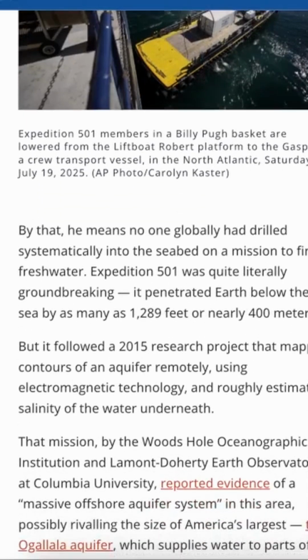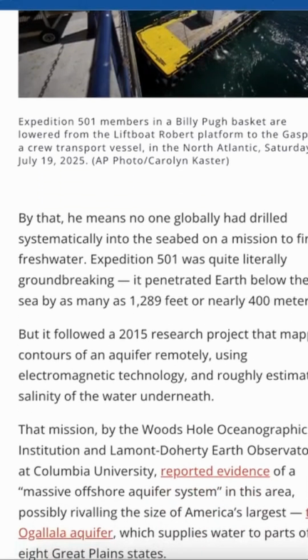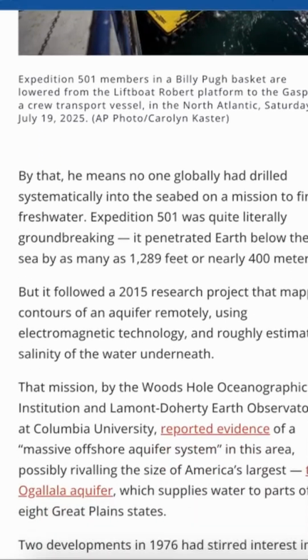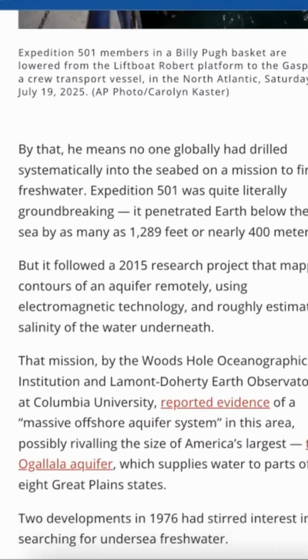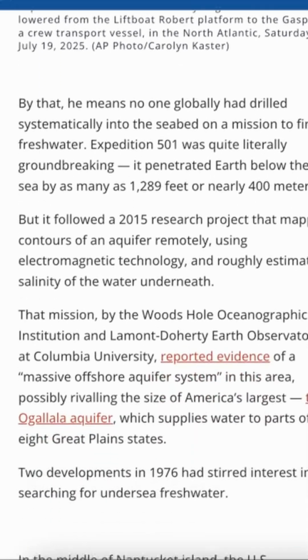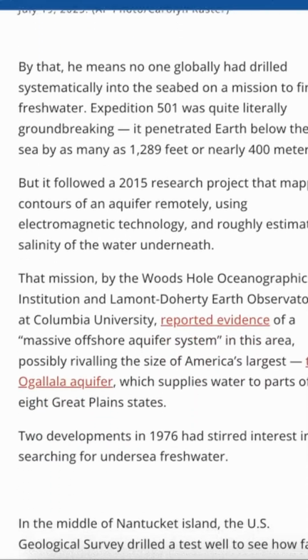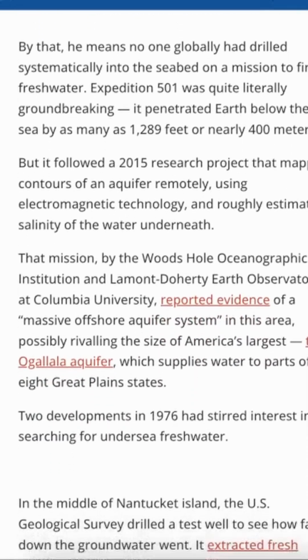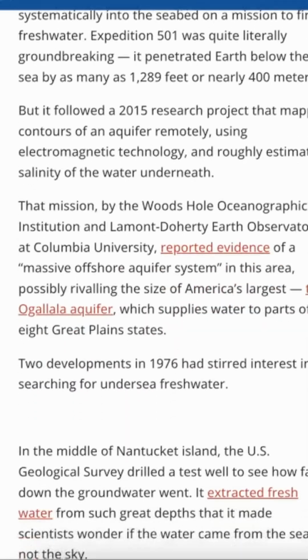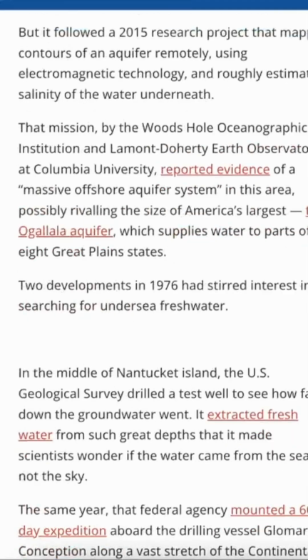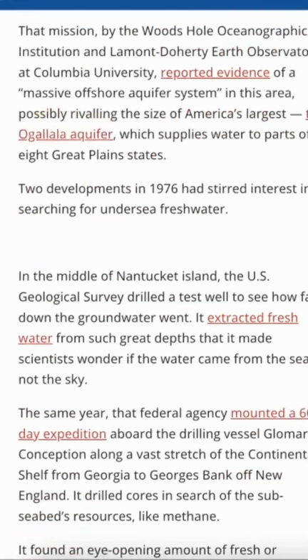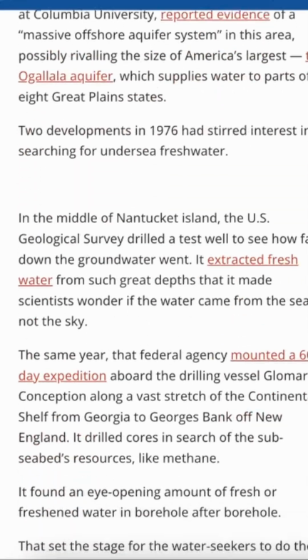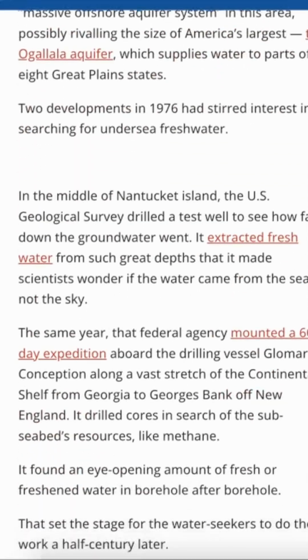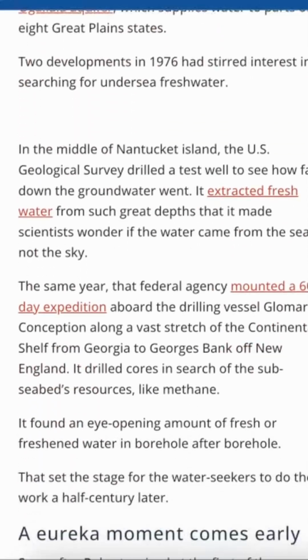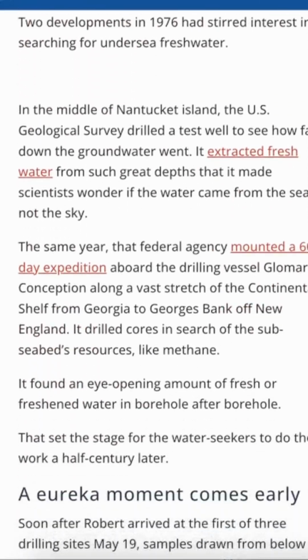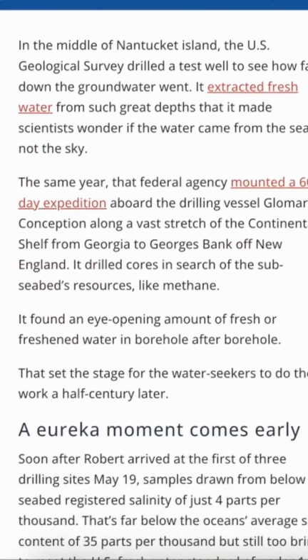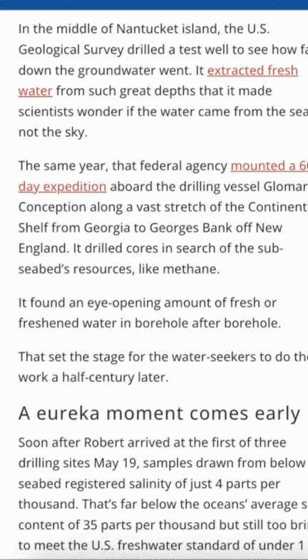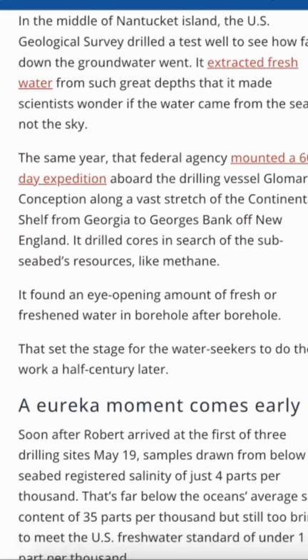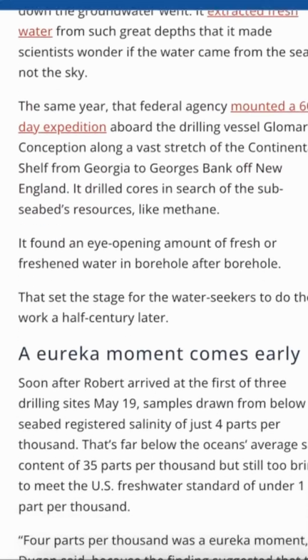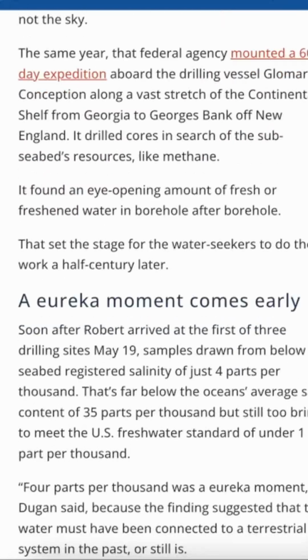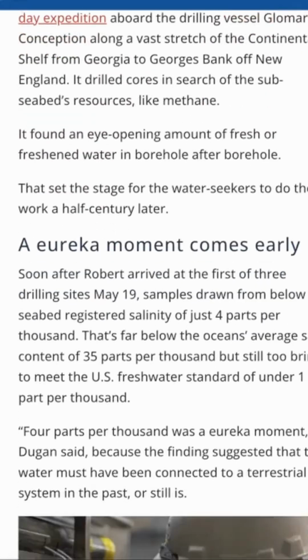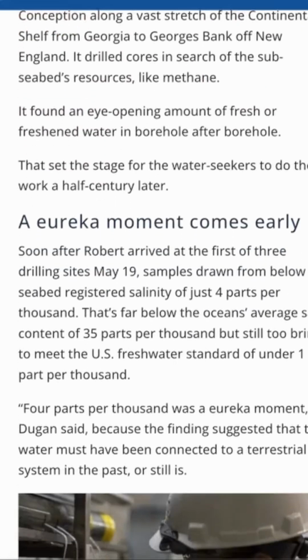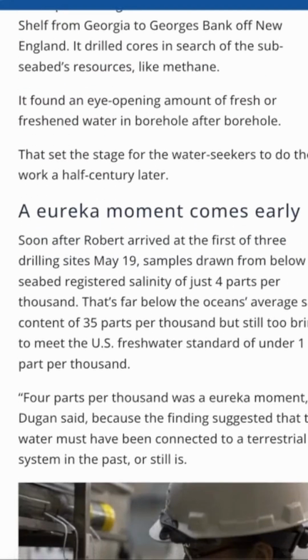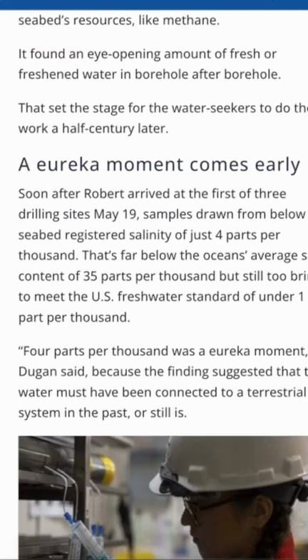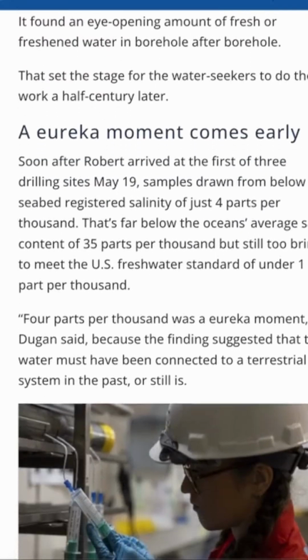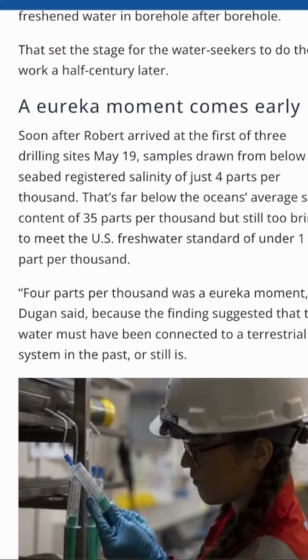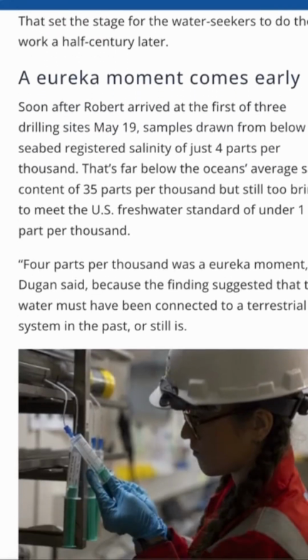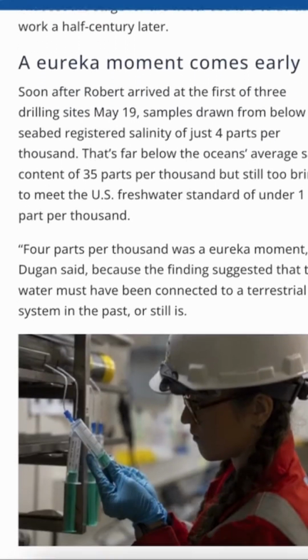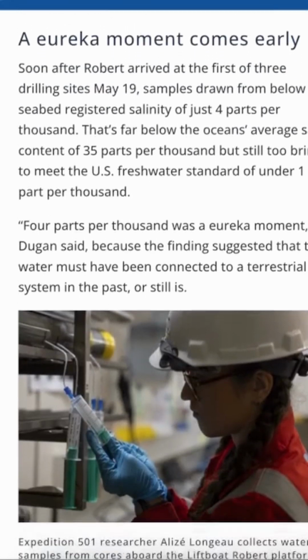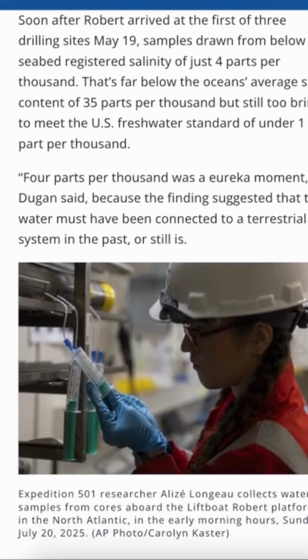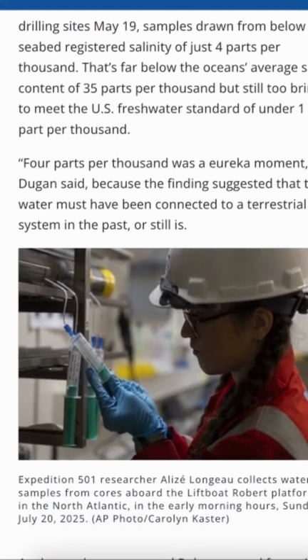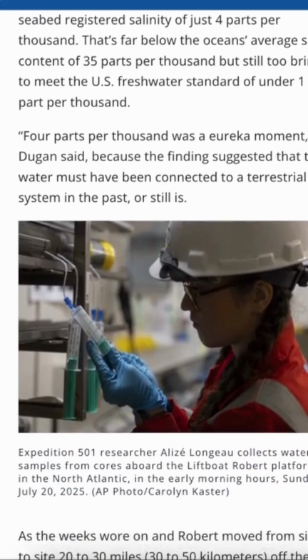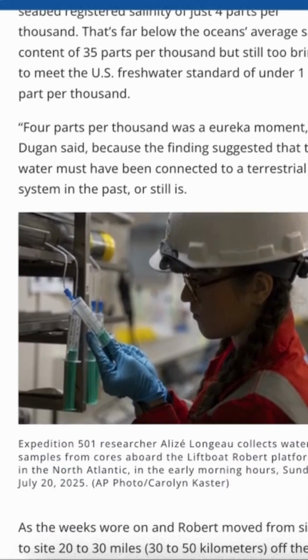Keeping it clean and separate from saltwater would take billions of dollars in infrastructure, not to mention solving some thorny engineering problems: preventing saltwater intrusion, stabilizing the seabed, and building pipelines to transport the water.